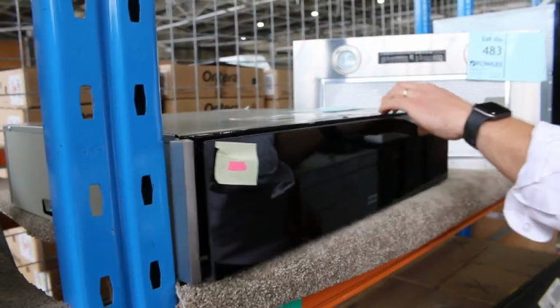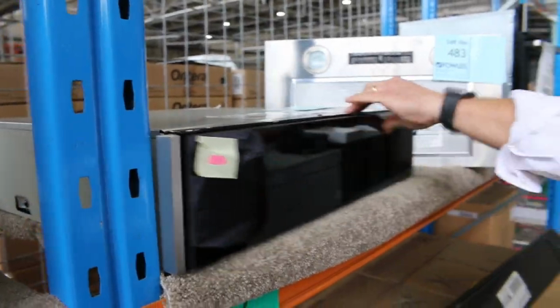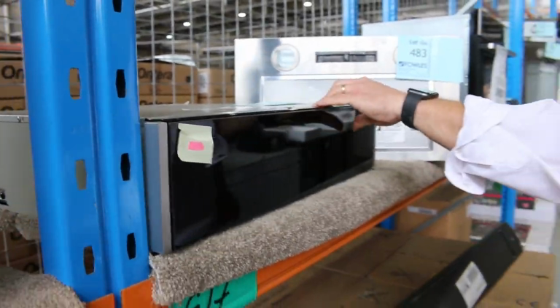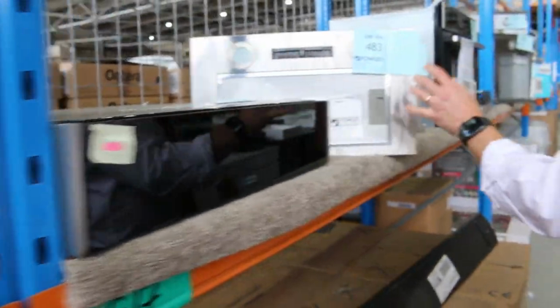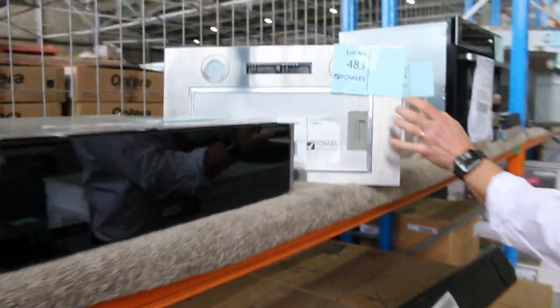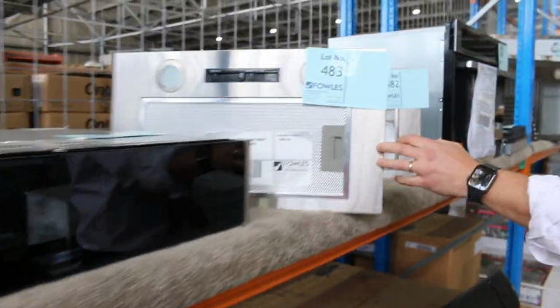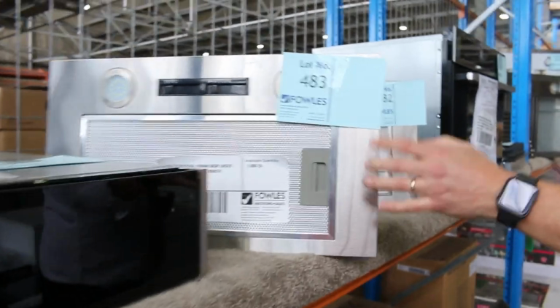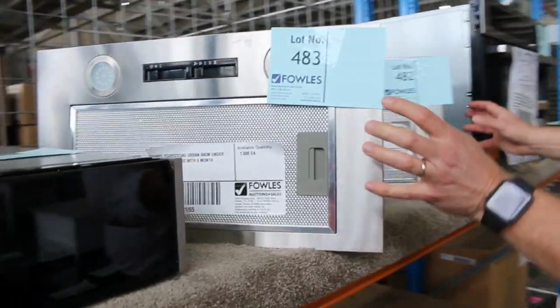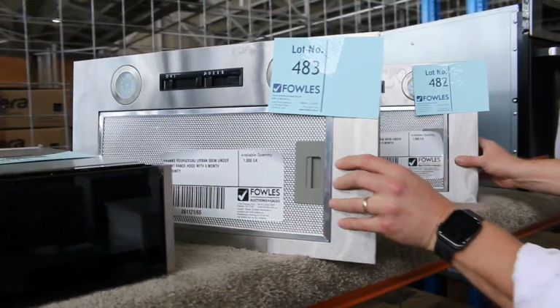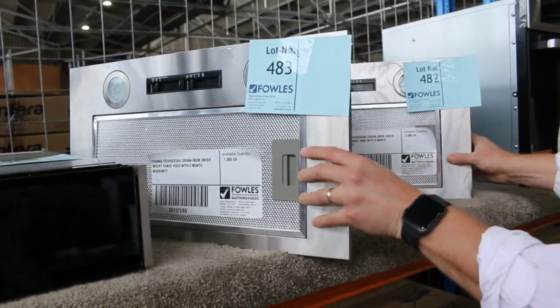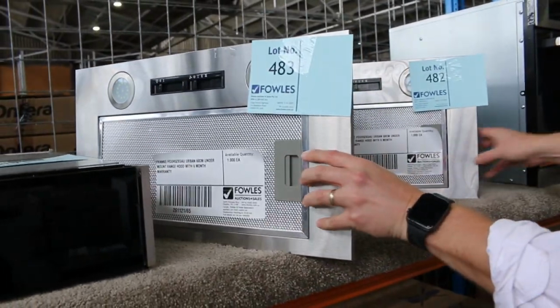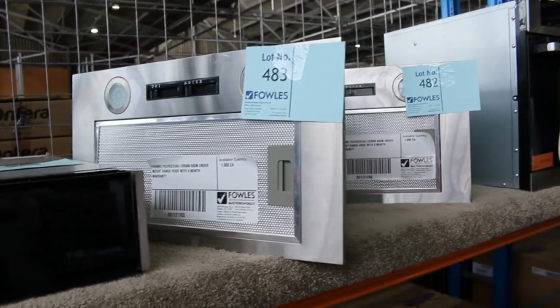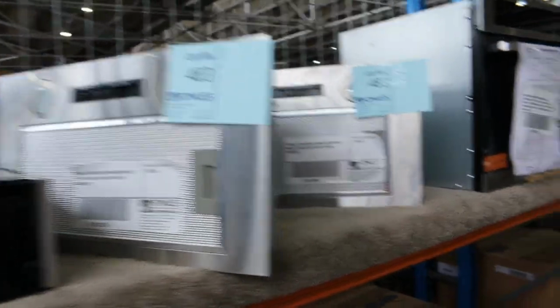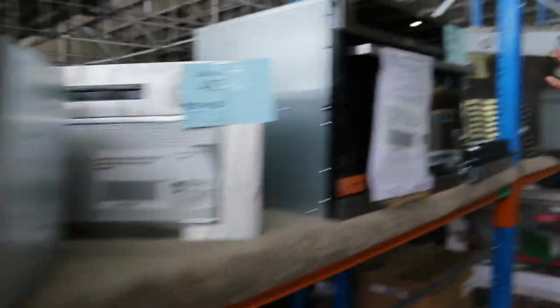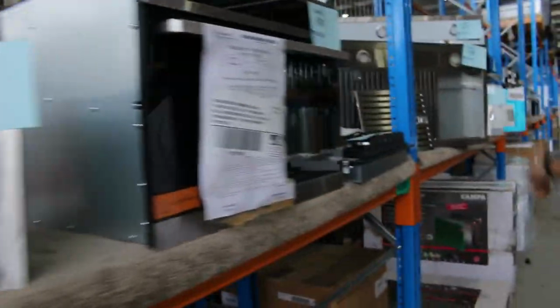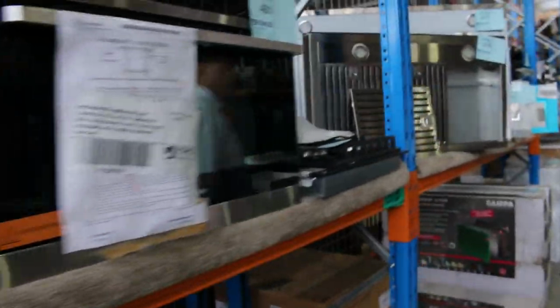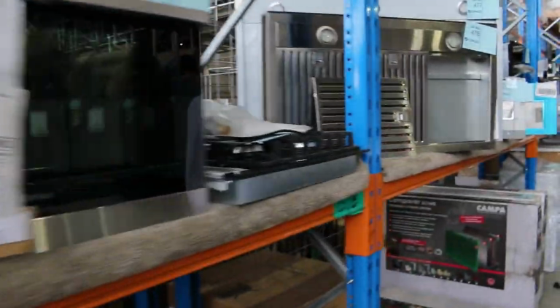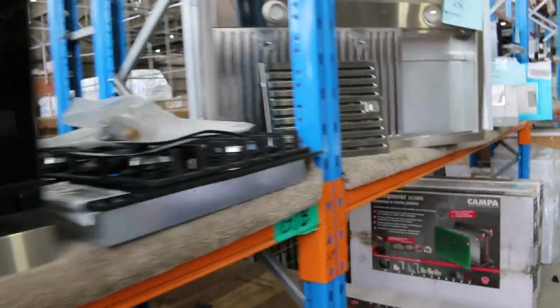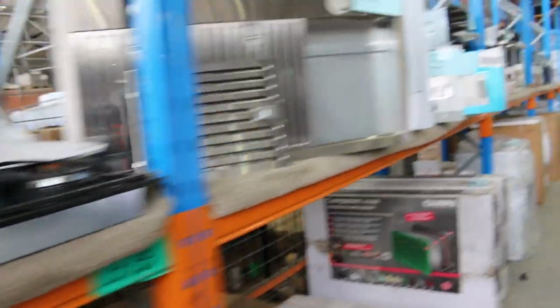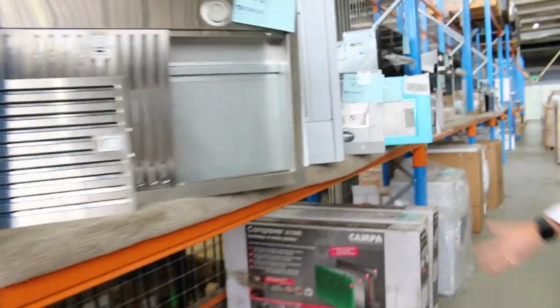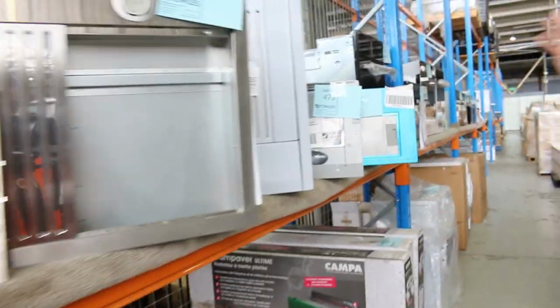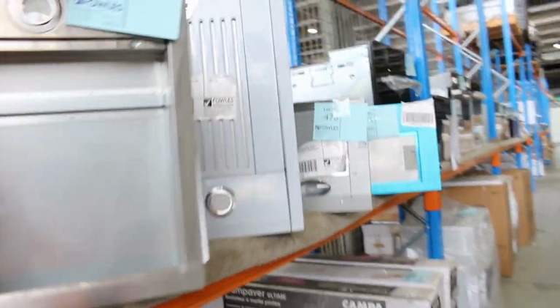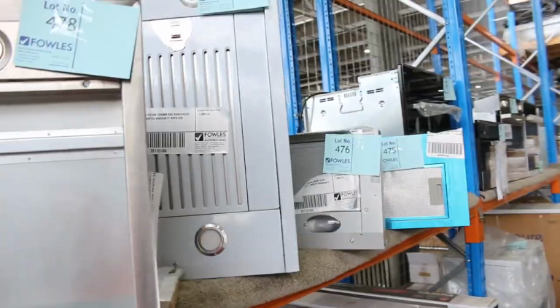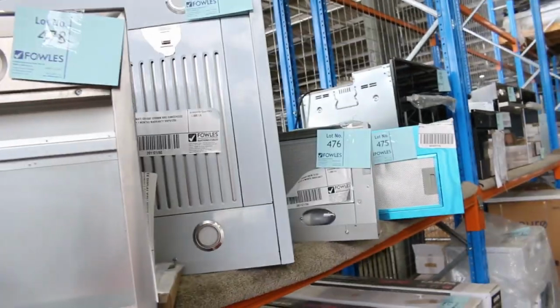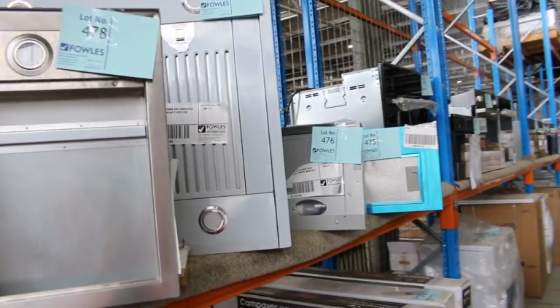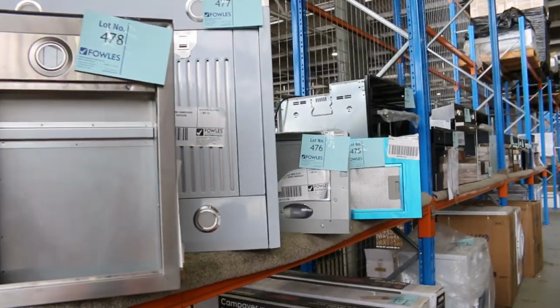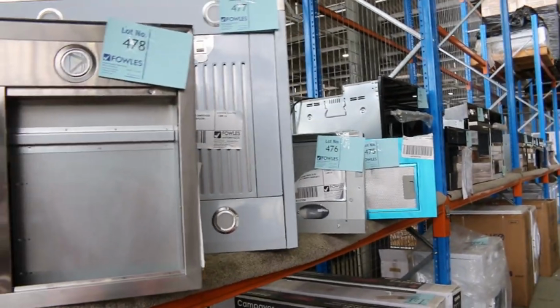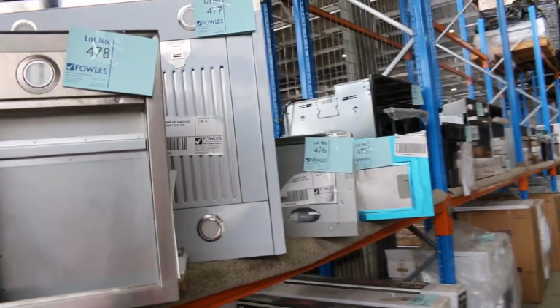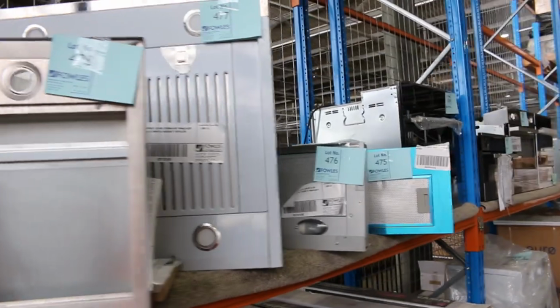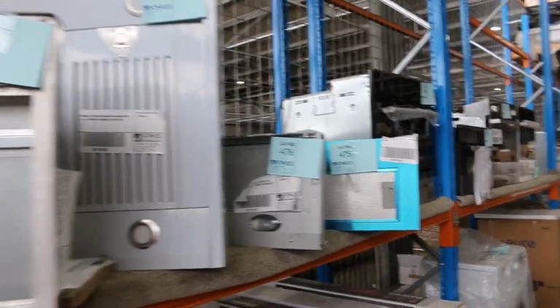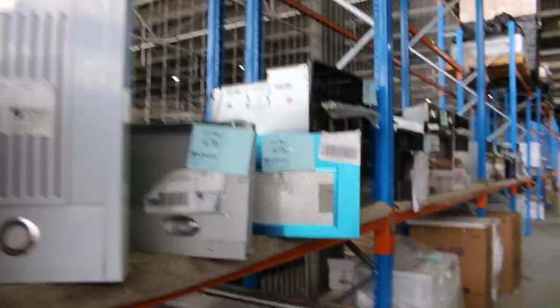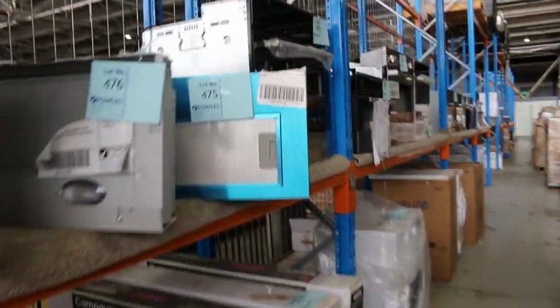We've got the small Frankie undermount range hoods. There's a really good amount of gear come through Frankie. Plenty of other stuff as well, obviously. Heaps of range hoods there, all different brands — Vialli, Westinghouse.